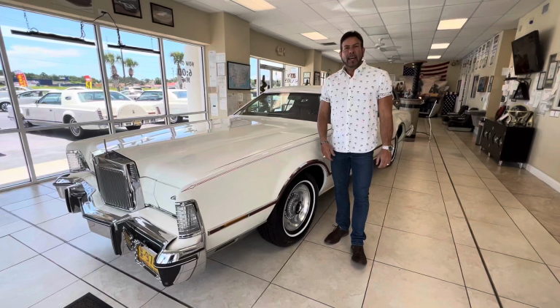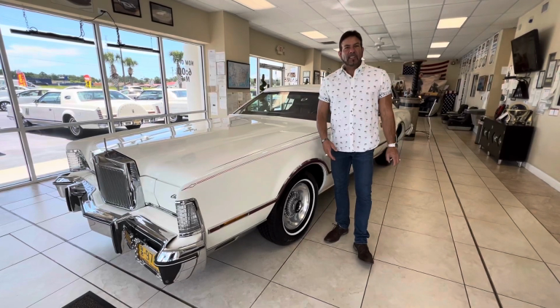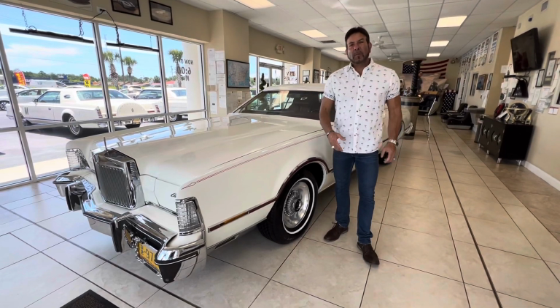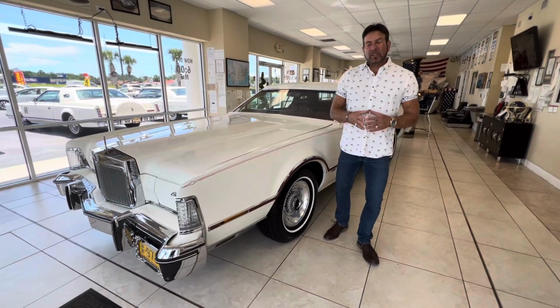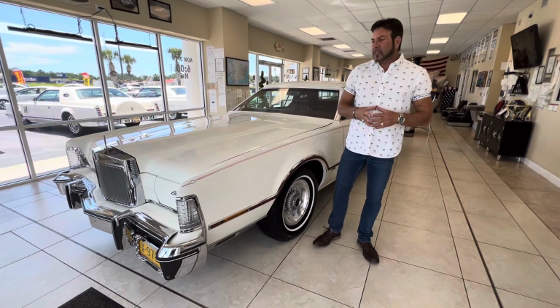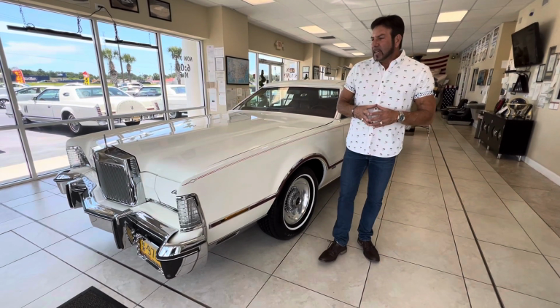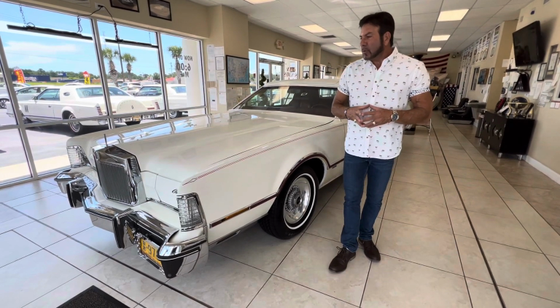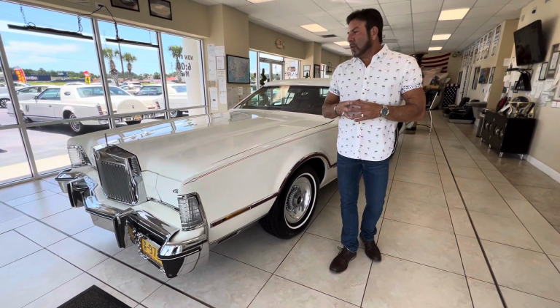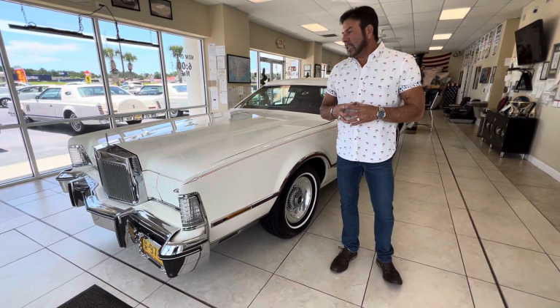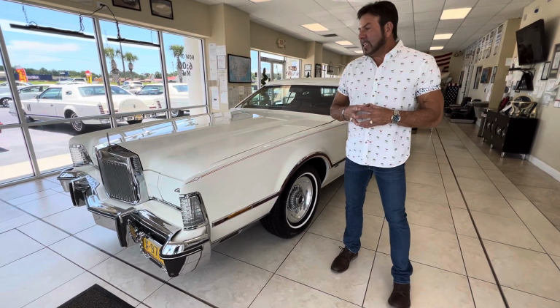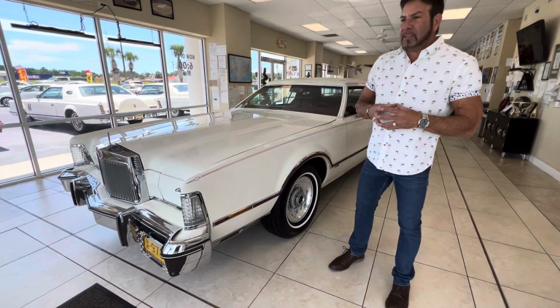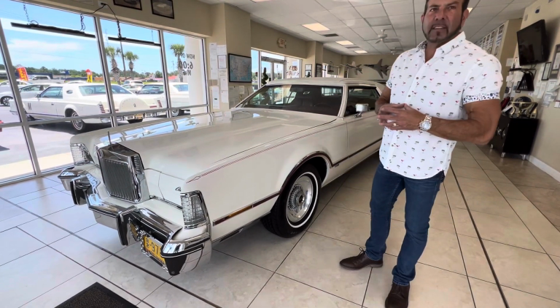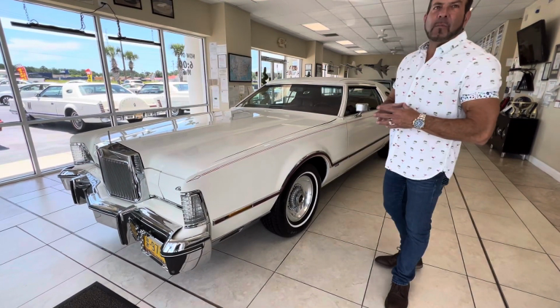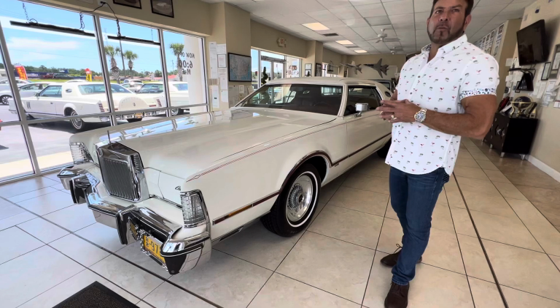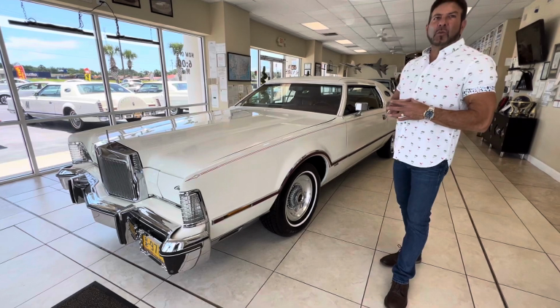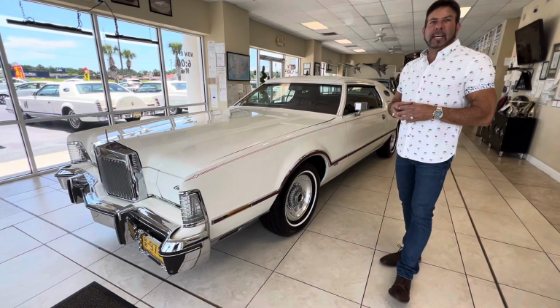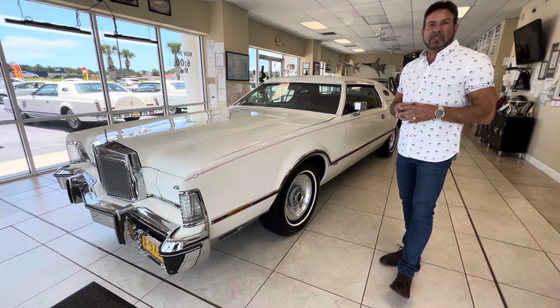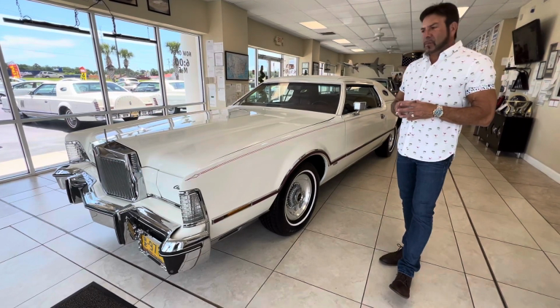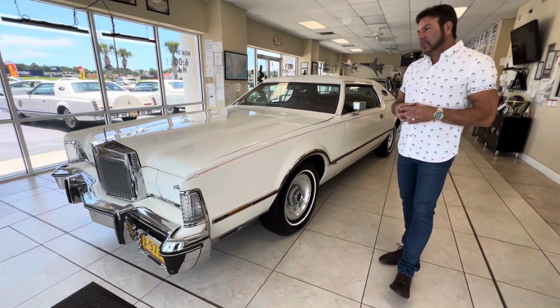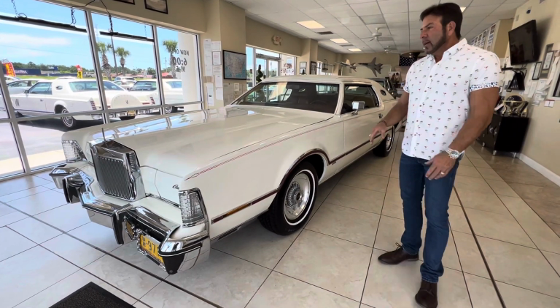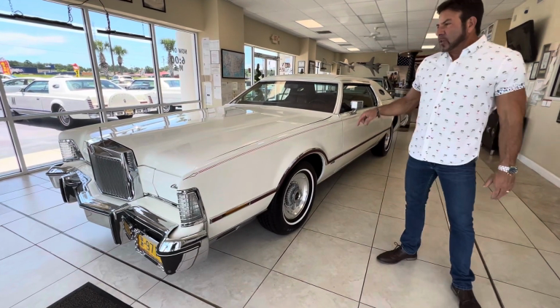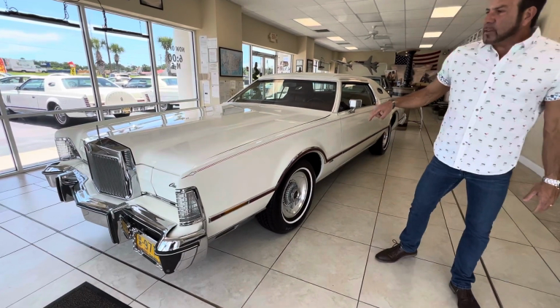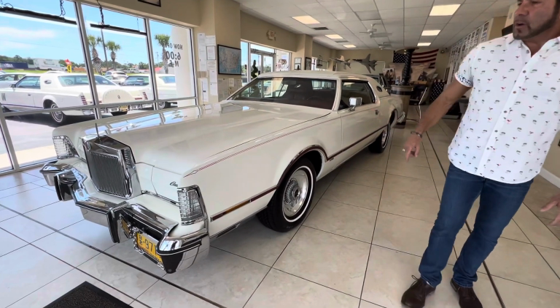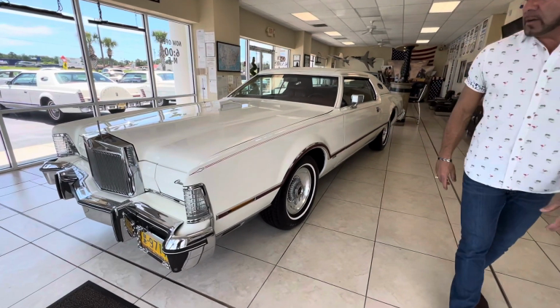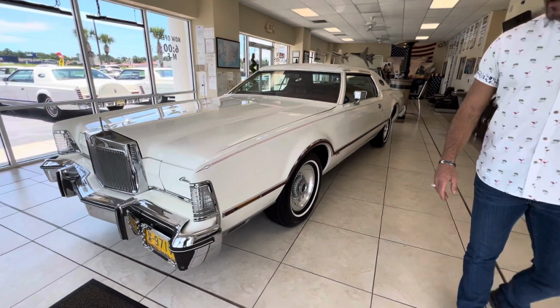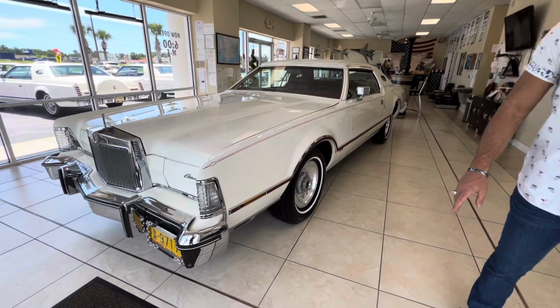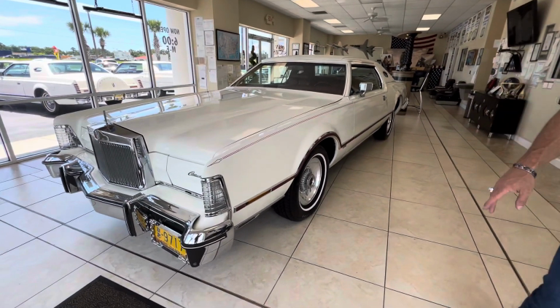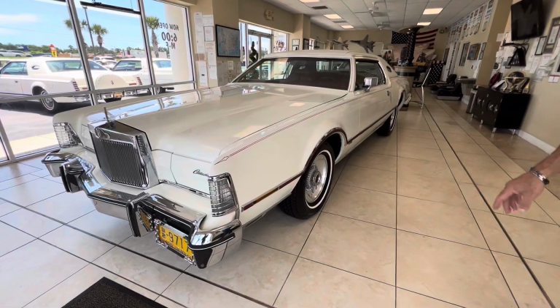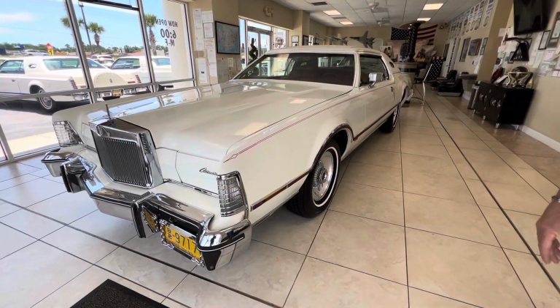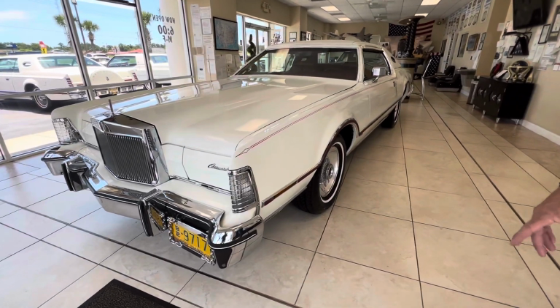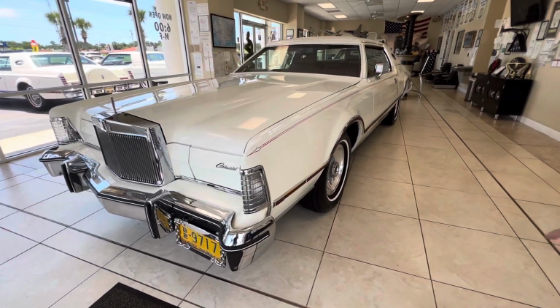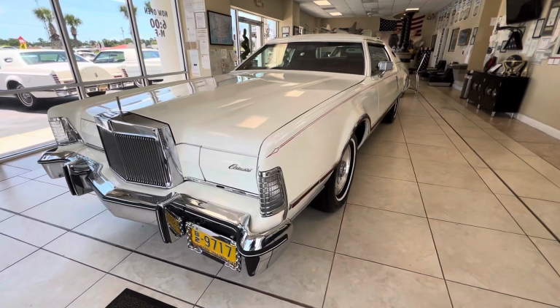Hey guys, it's Bill from Competition Cars. Today we're doing a walk around on a 1976 Lincoln Mark 4 with 29,000 original miles. I'm going to go around the car and talk about paint, the condition, and what we've done to this car.